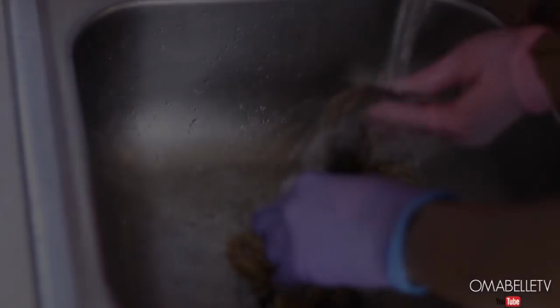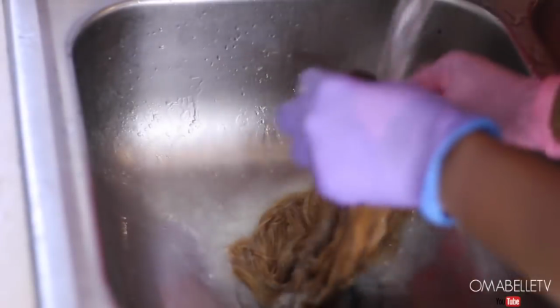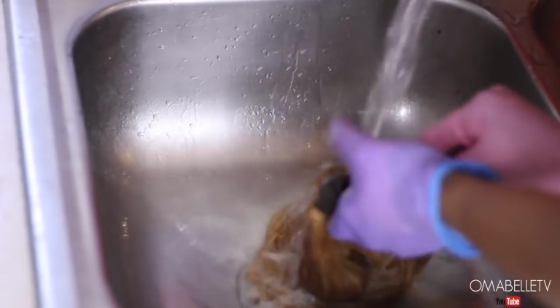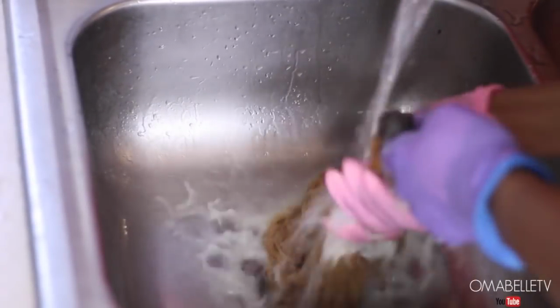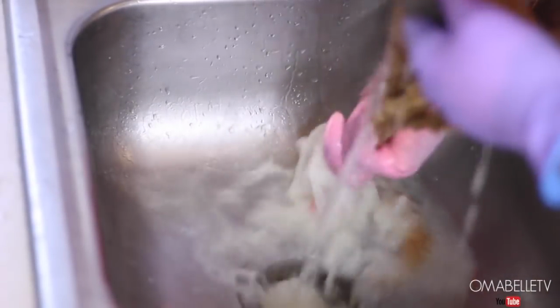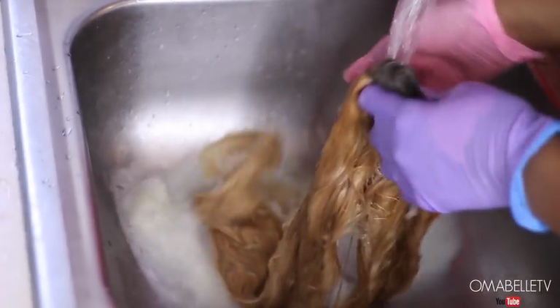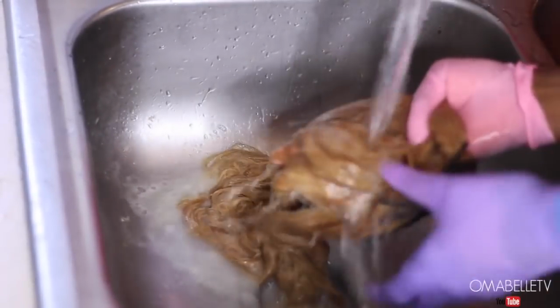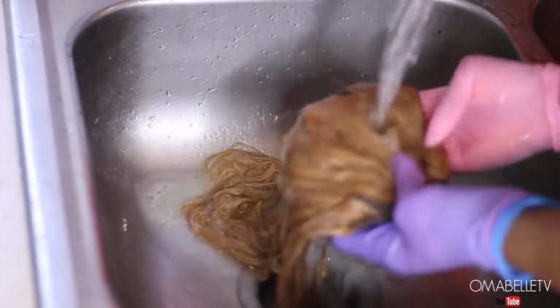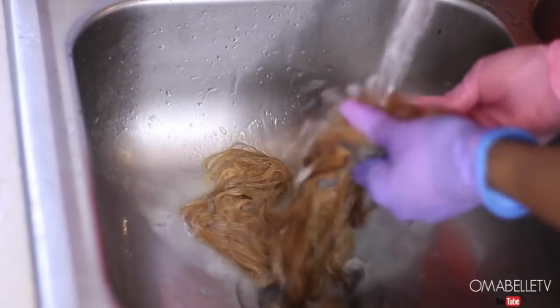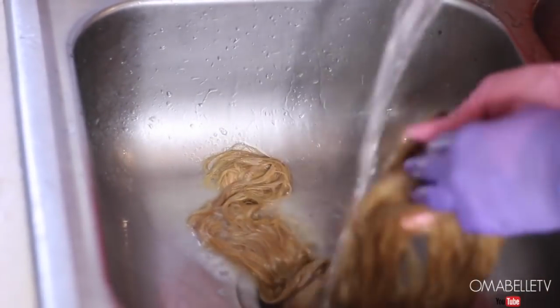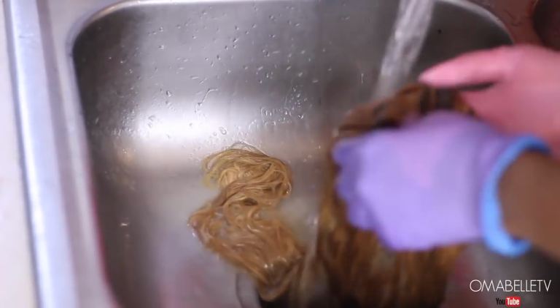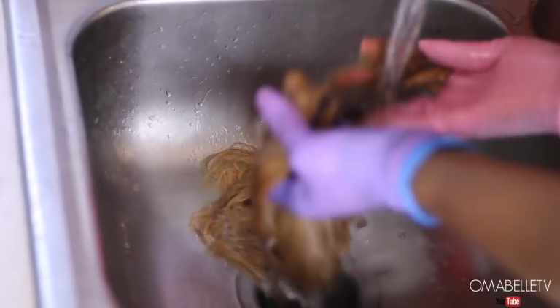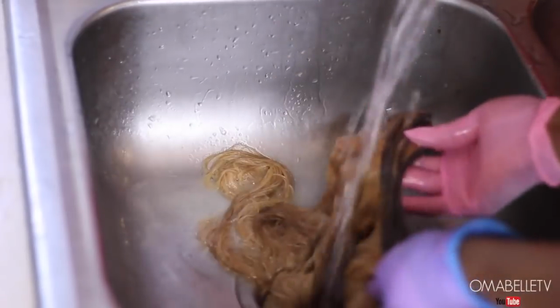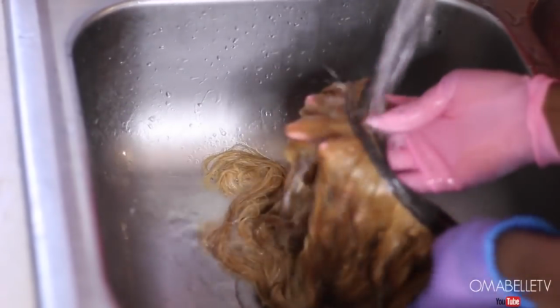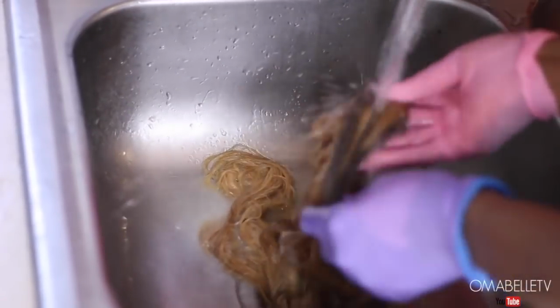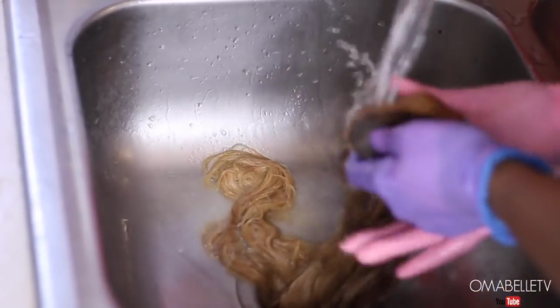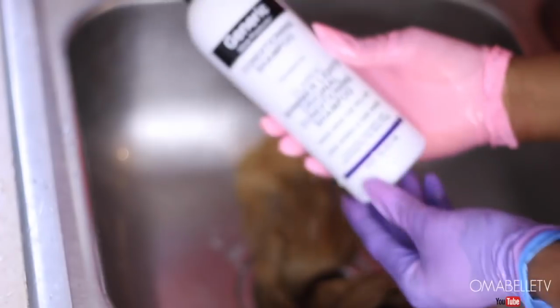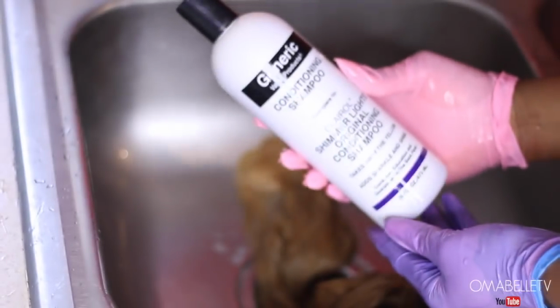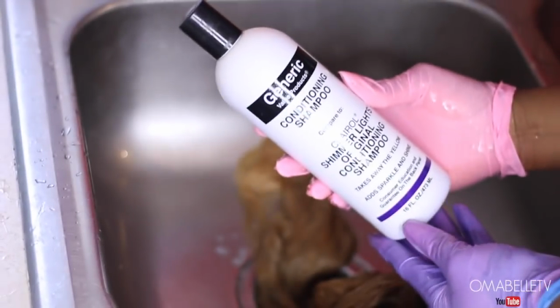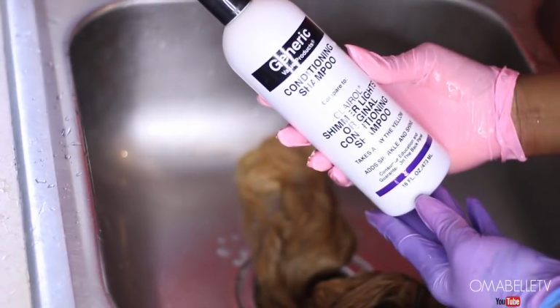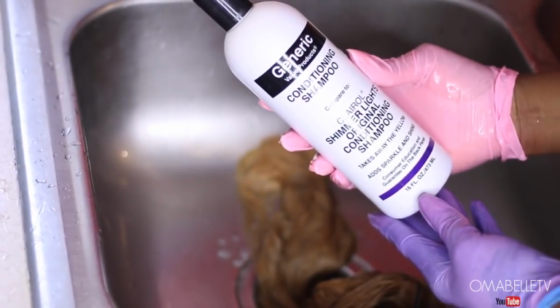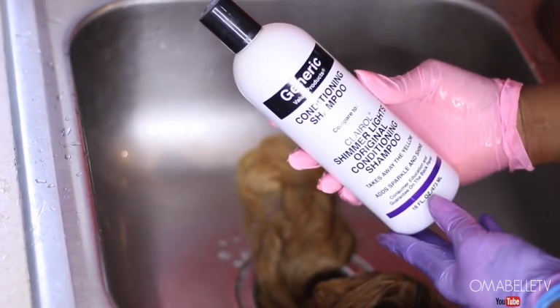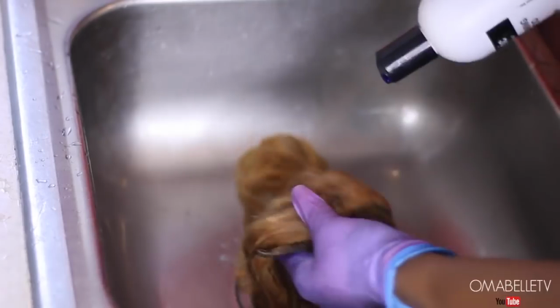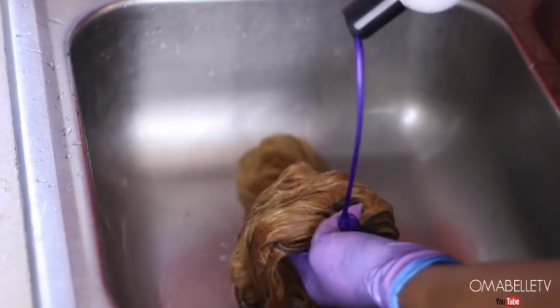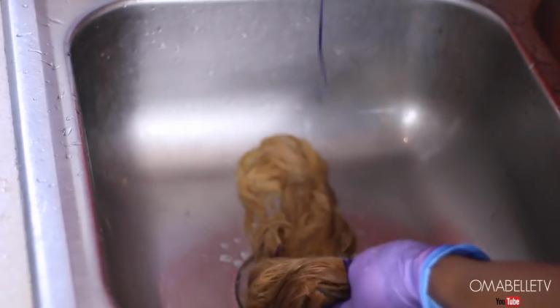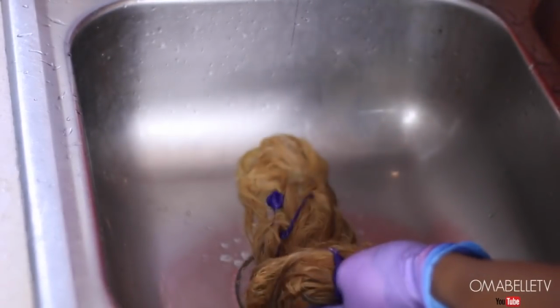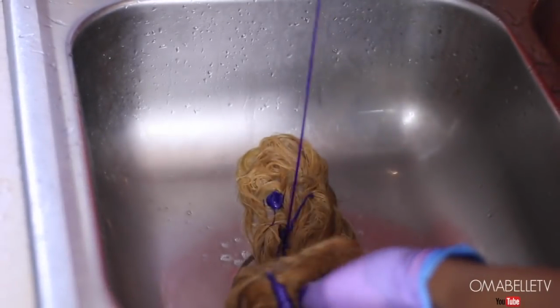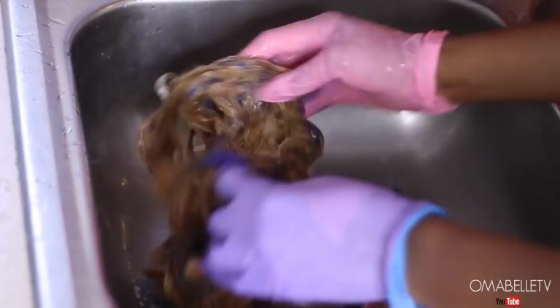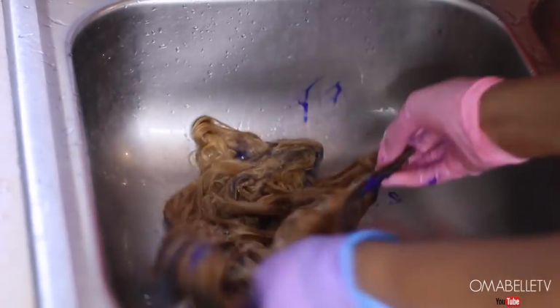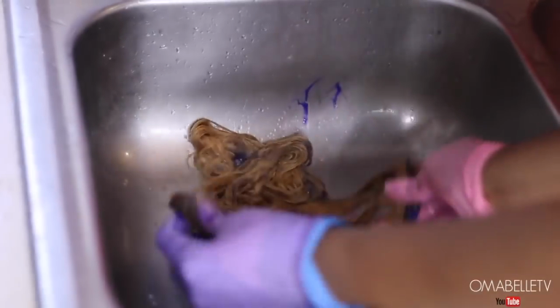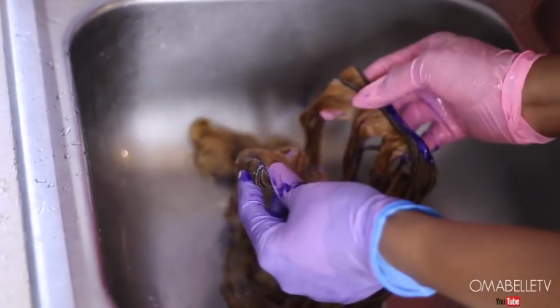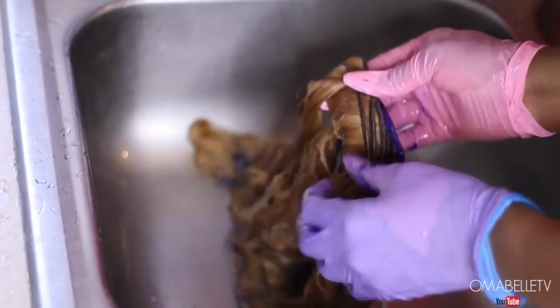Now I'm washing off the bleach from the hair. One thing I noticed with this hair is that it processed really fast — I kept checking it, and after 30 minutes I had to wash it off. I also use a neutralizing shampoo to wash the hair, as this prevents it from further processing.